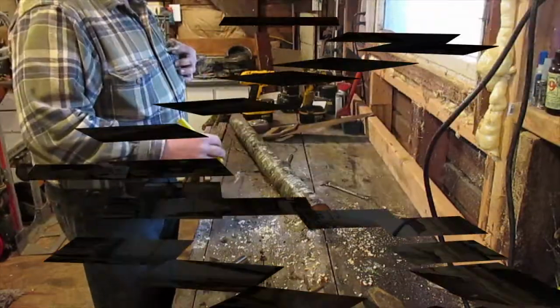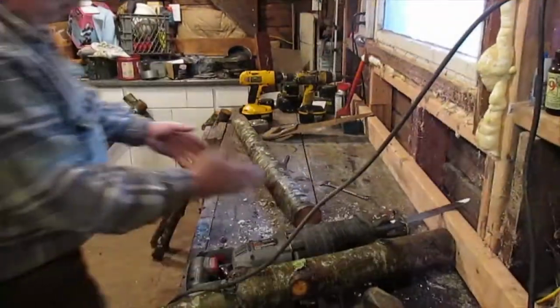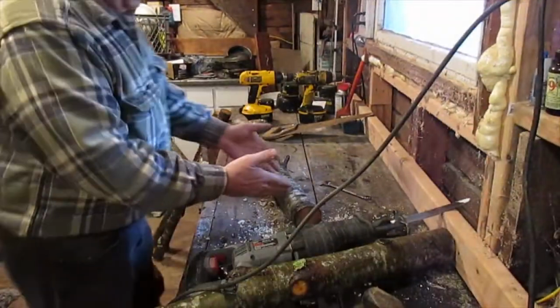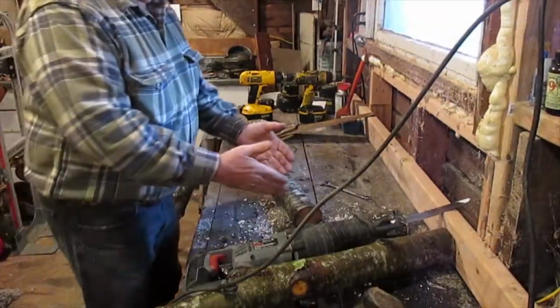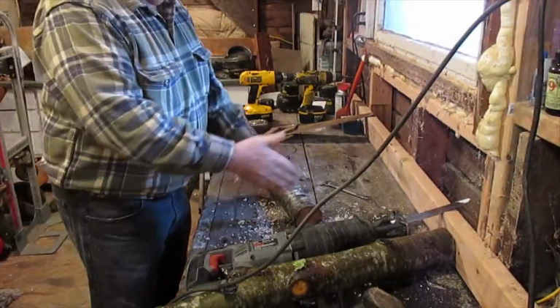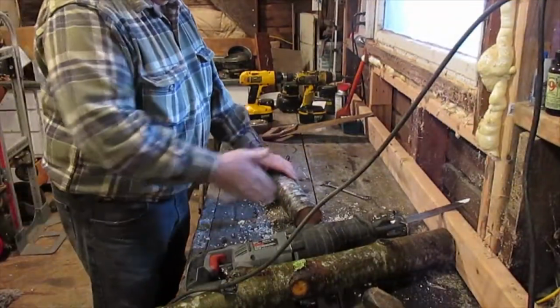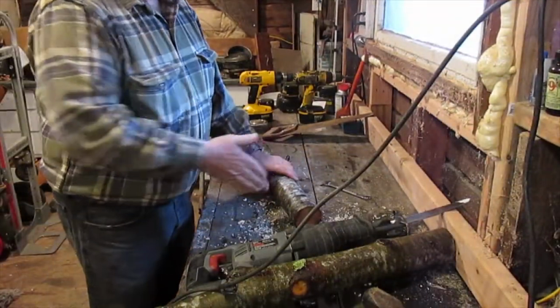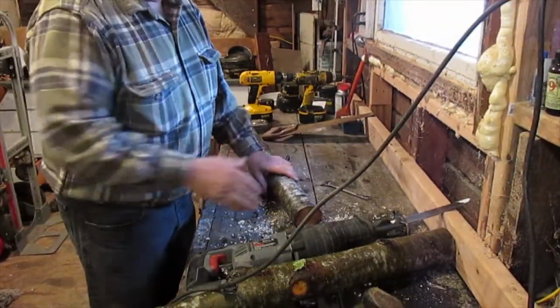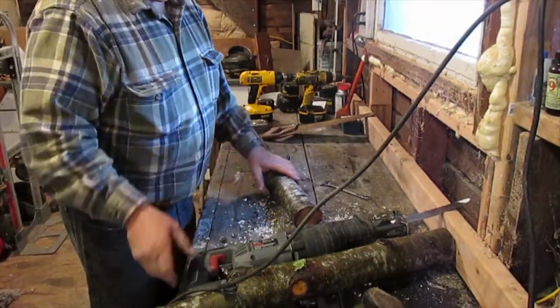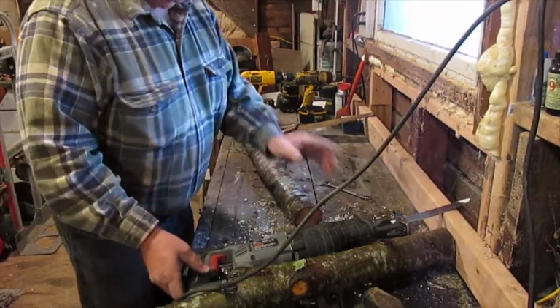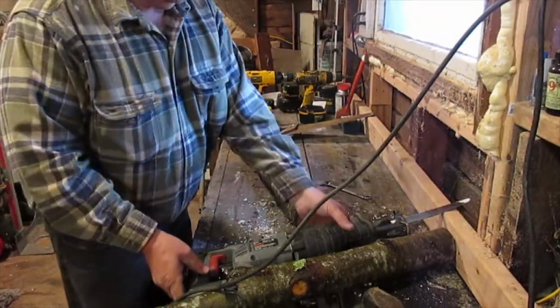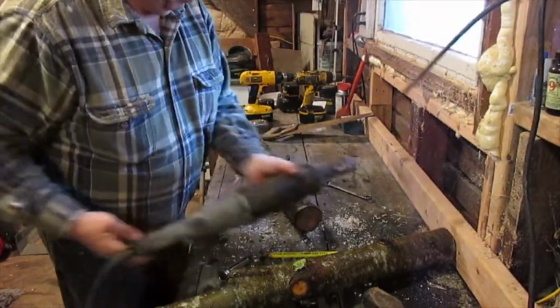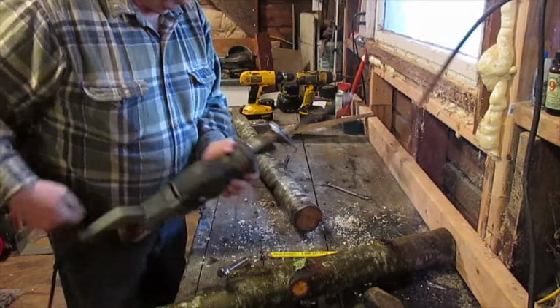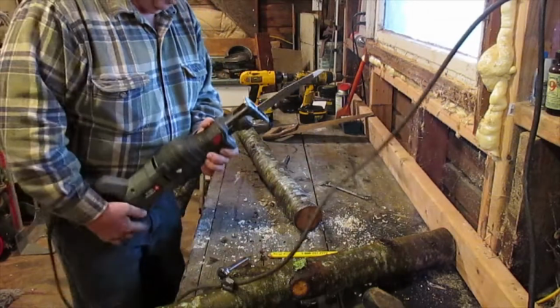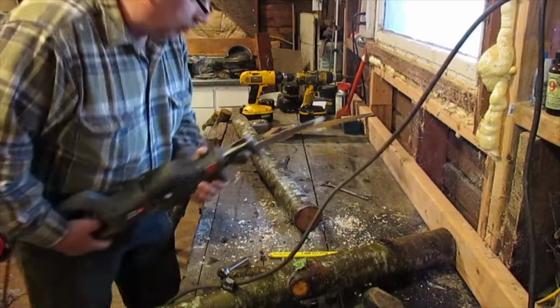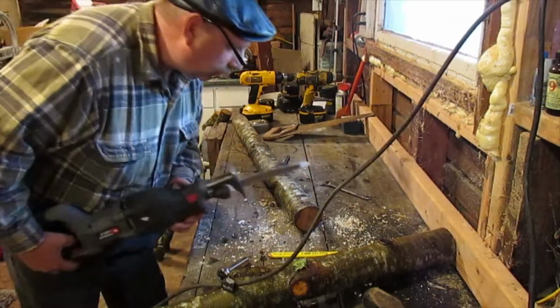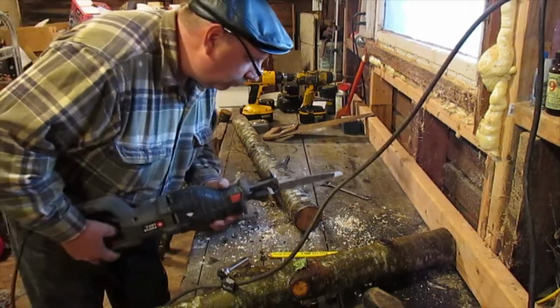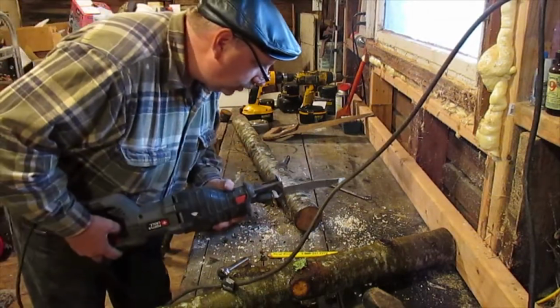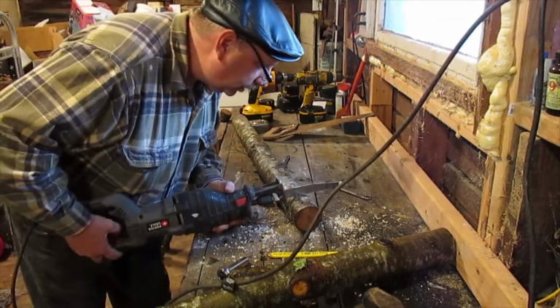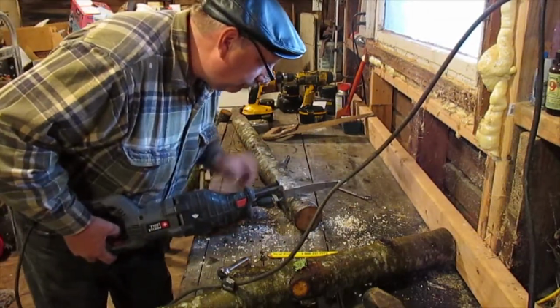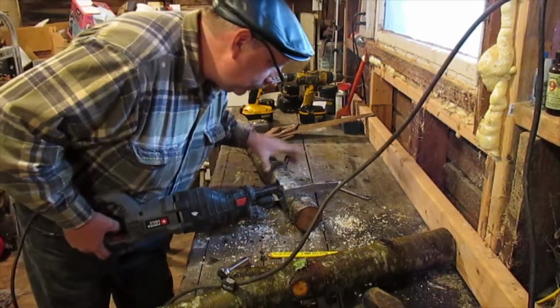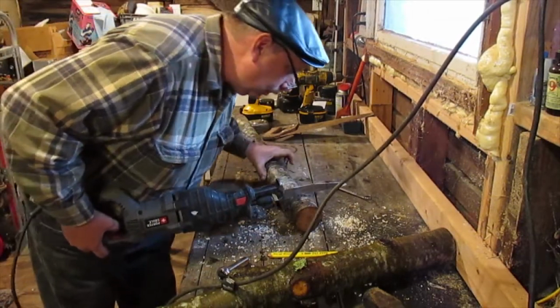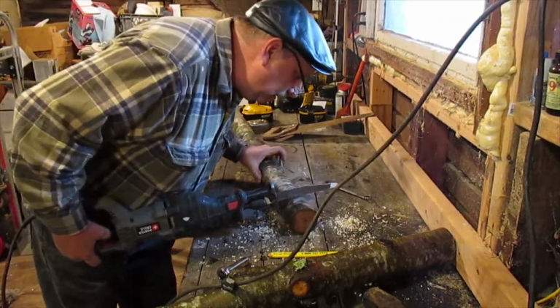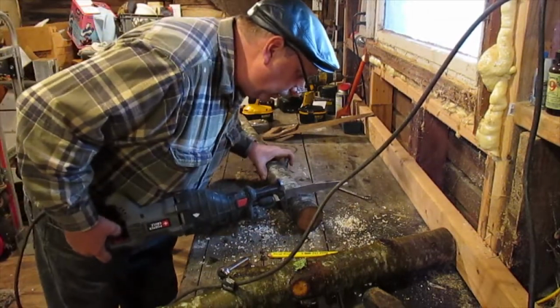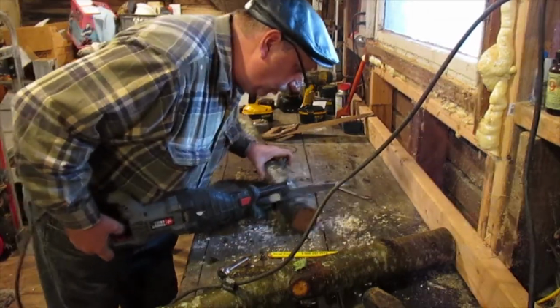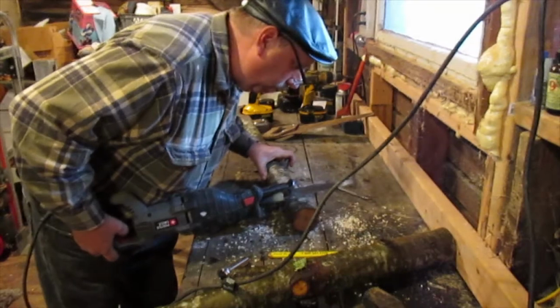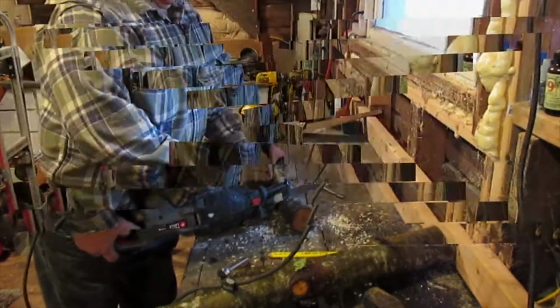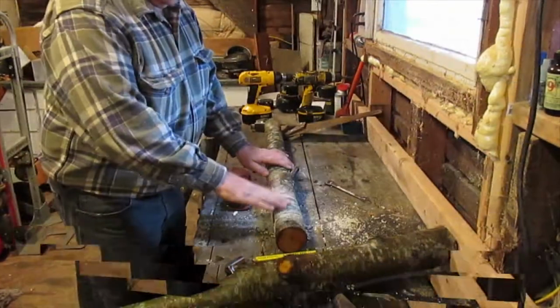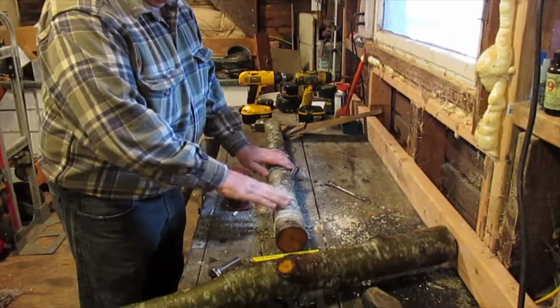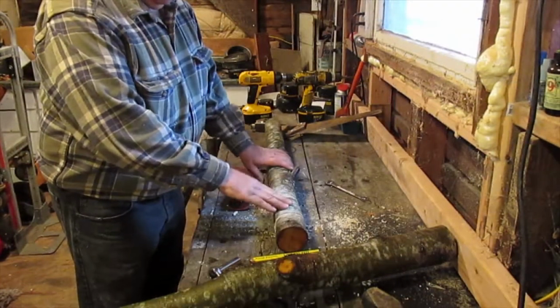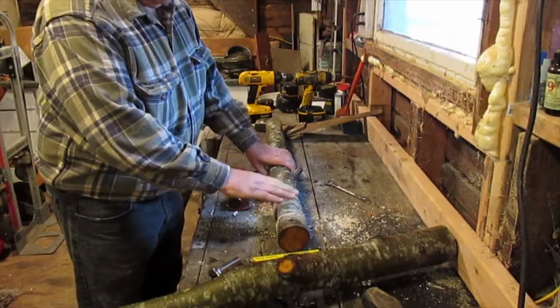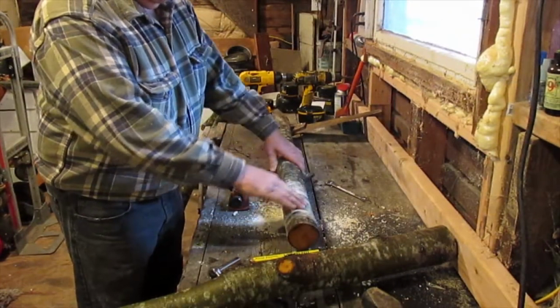Obviously in the bush you'll be using your bush saw, but here at the shop where I'm demonstrating this I'm just using the sawzall for the sake of time and expedience, but either way it works. Next you need to remove this piece of wood.